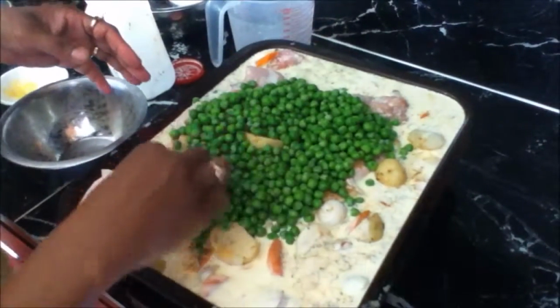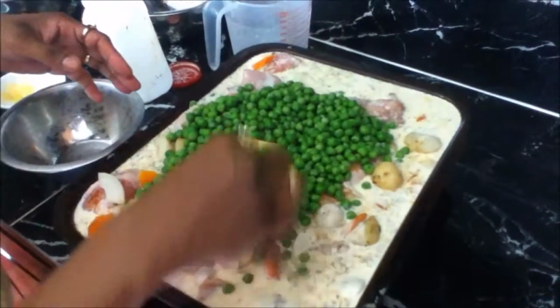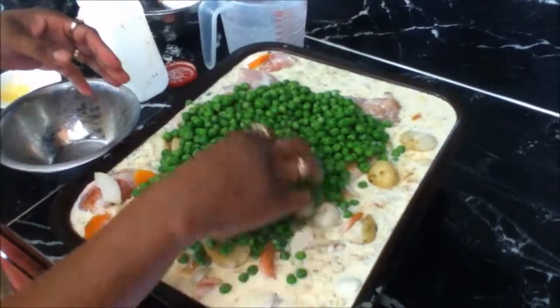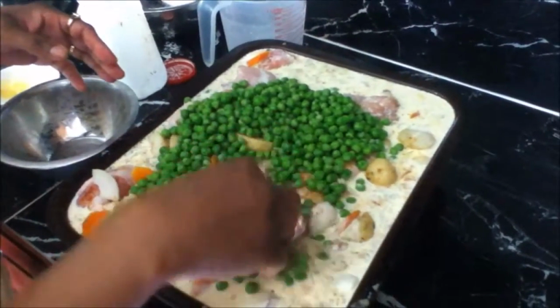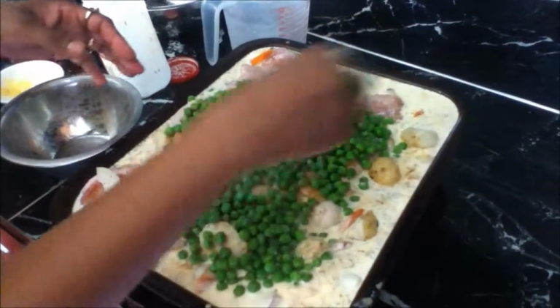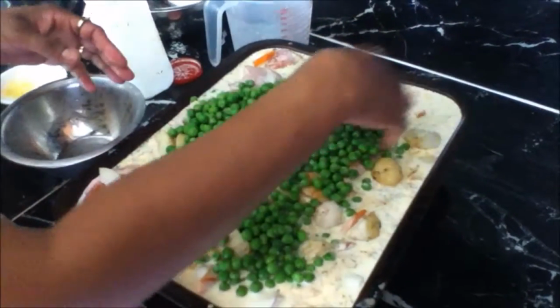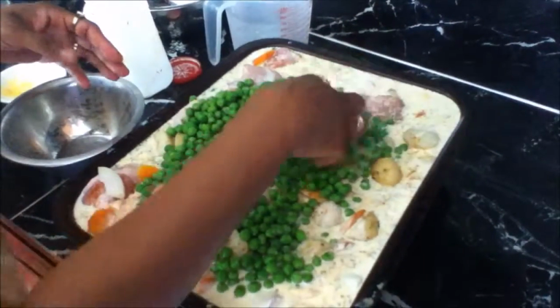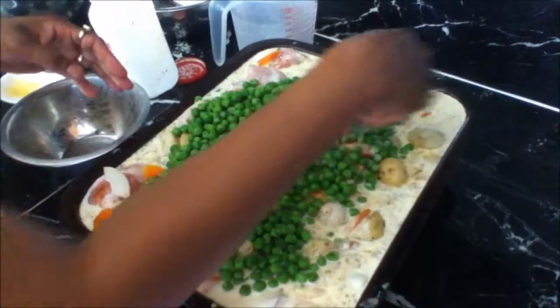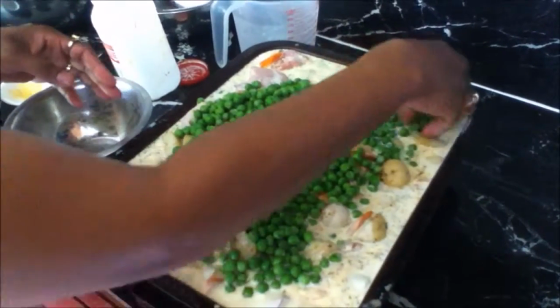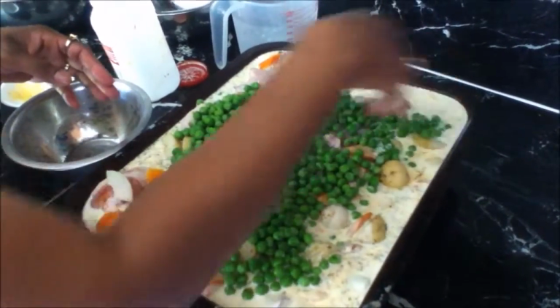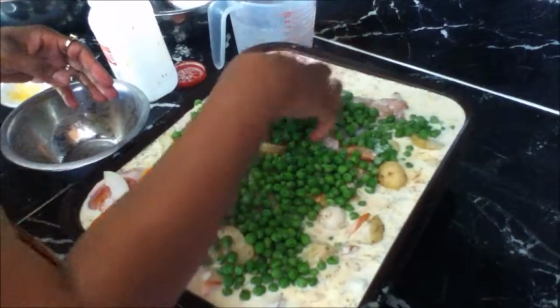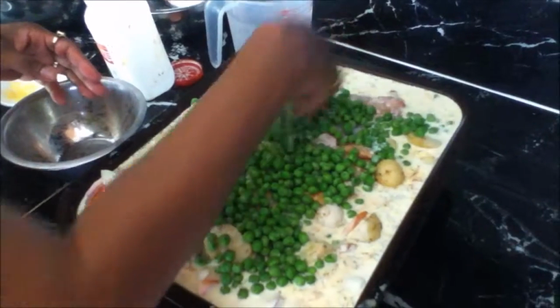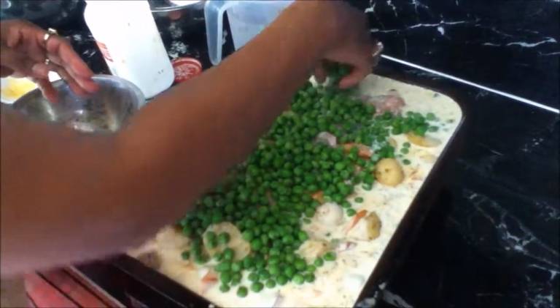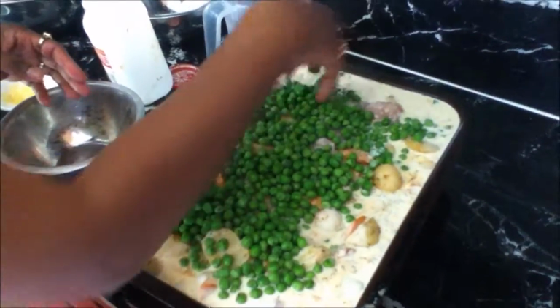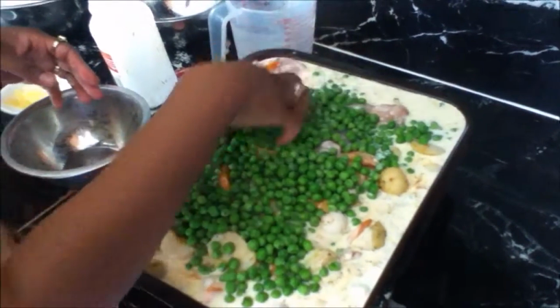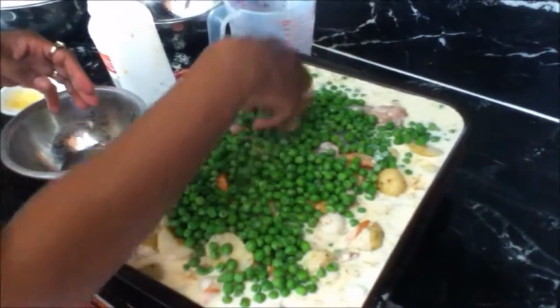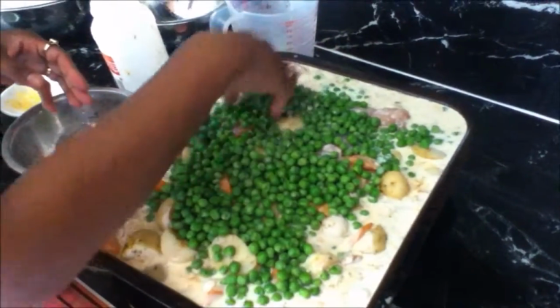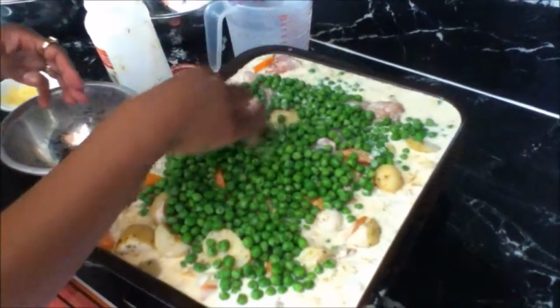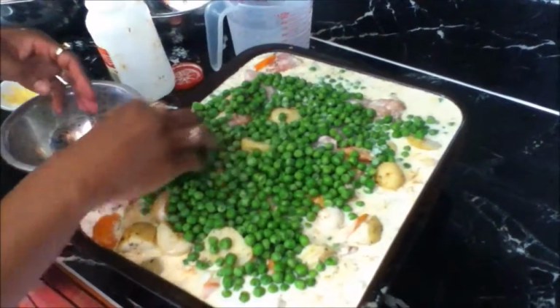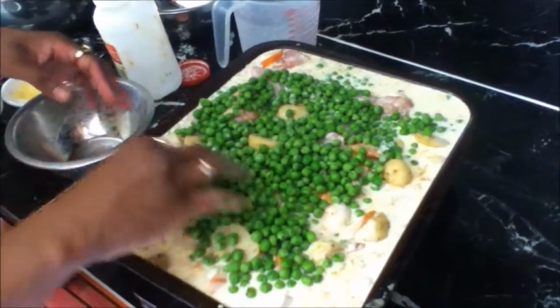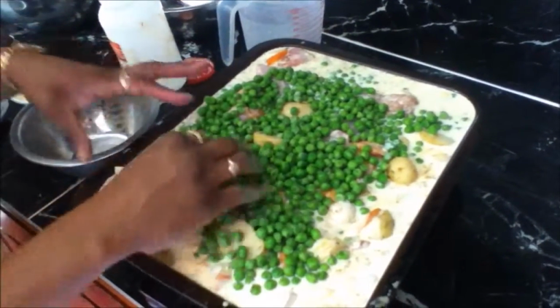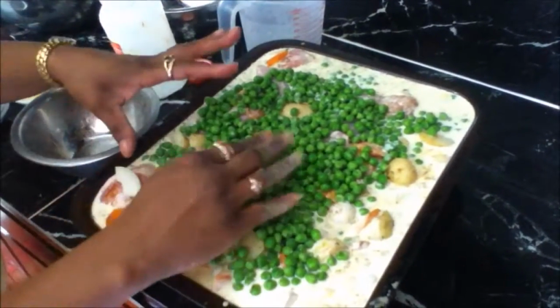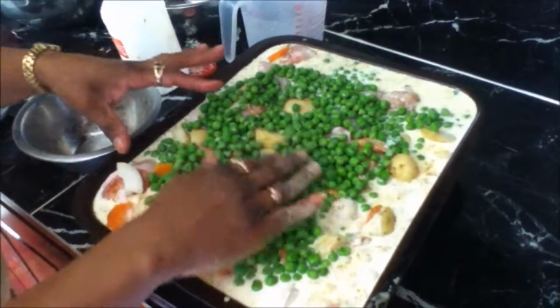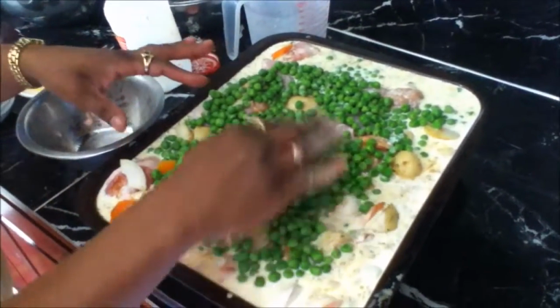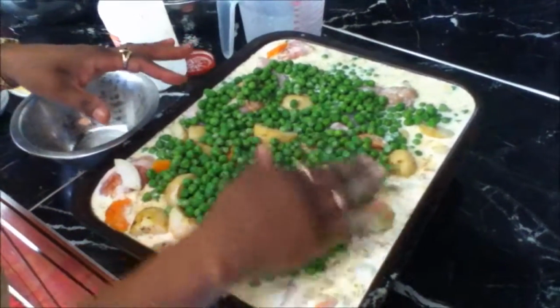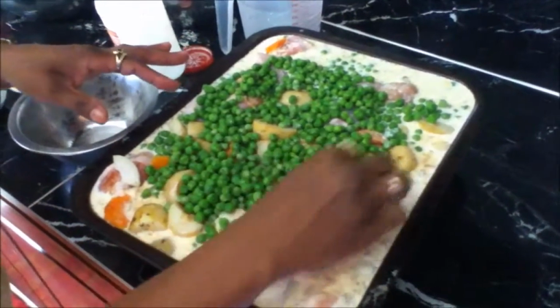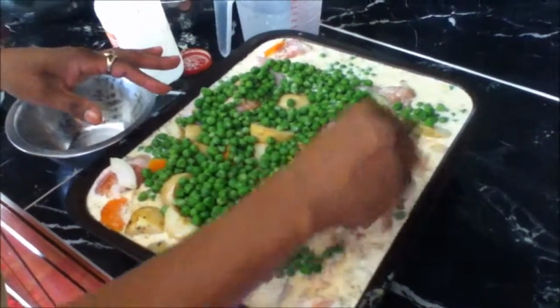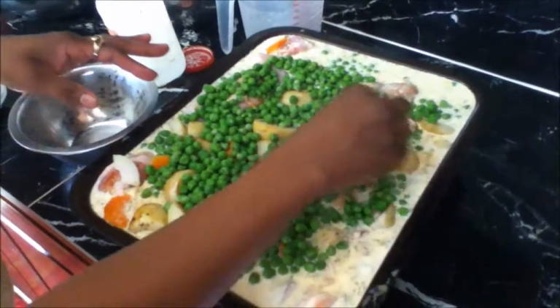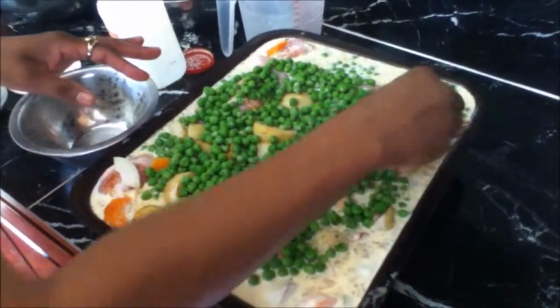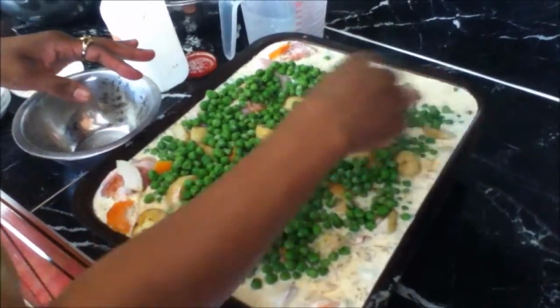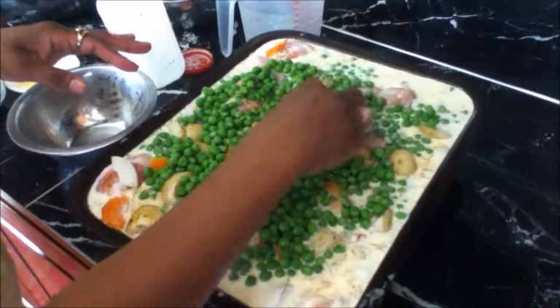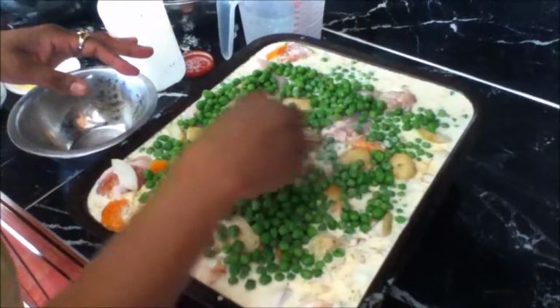Bake it in the oven for 3 hours, turning every 30 minutes. After 2 hours, reduce the temperature by 20 degrees and continue cooking.